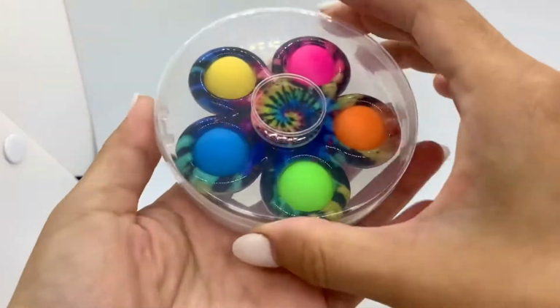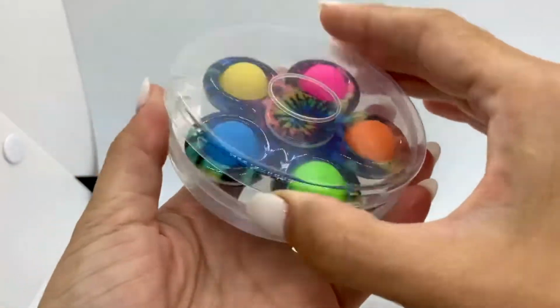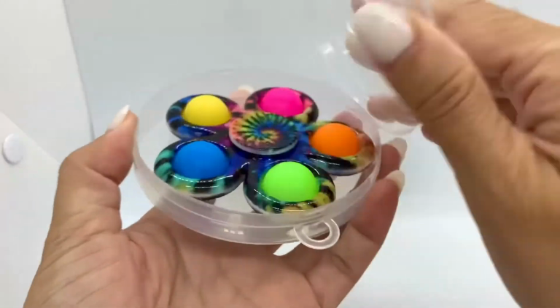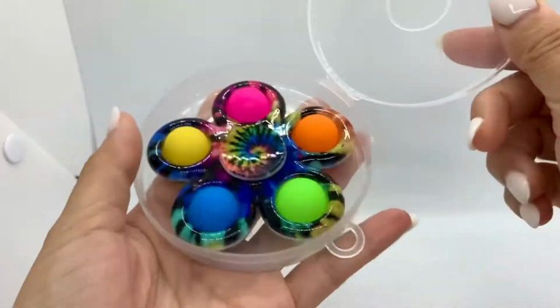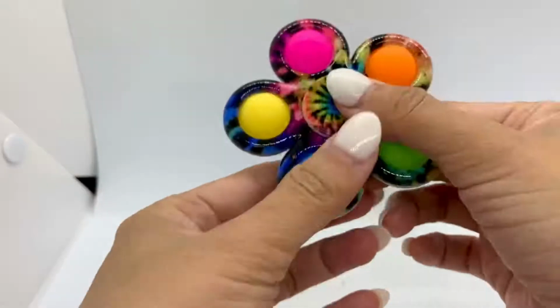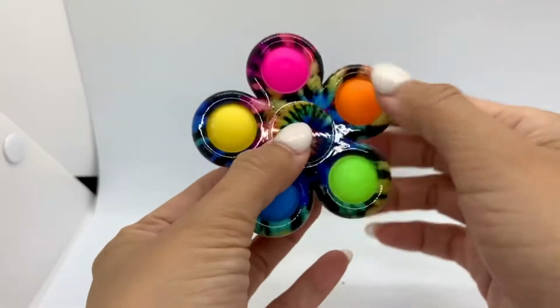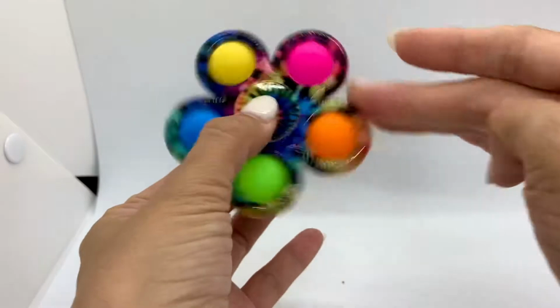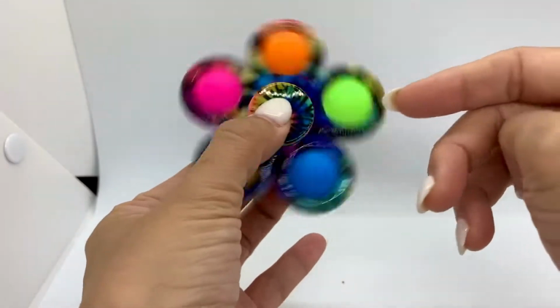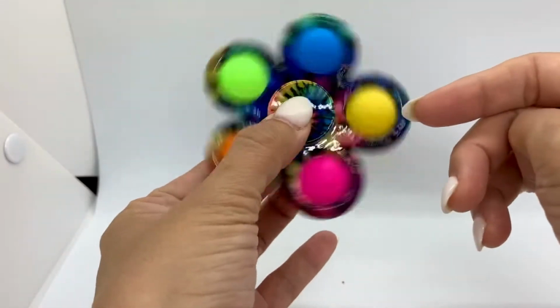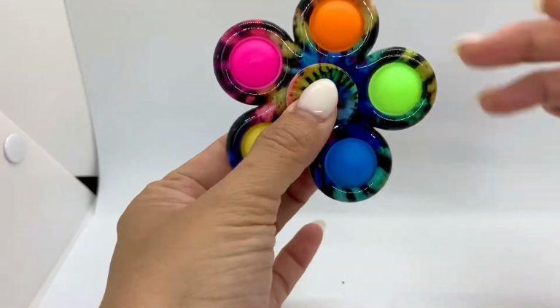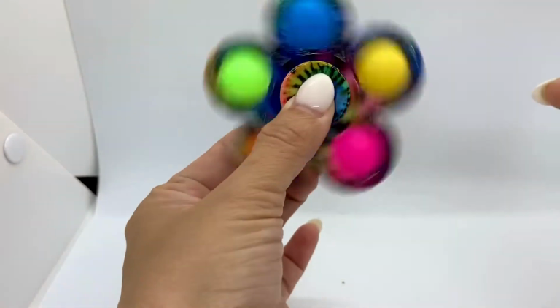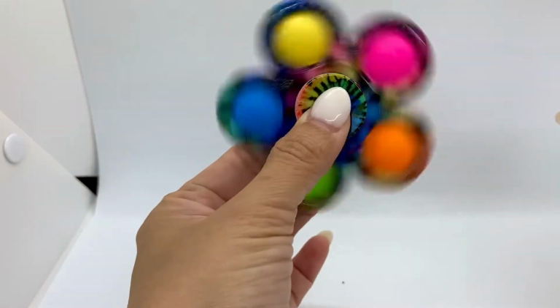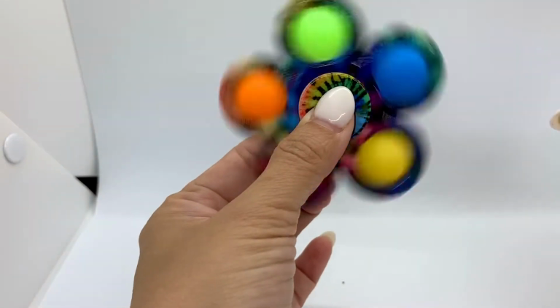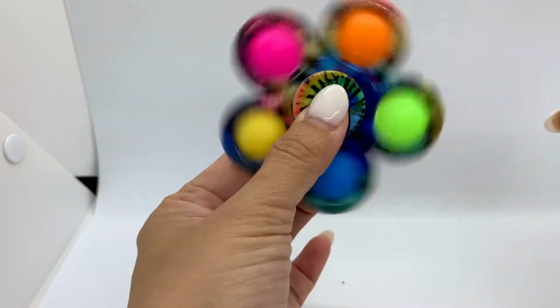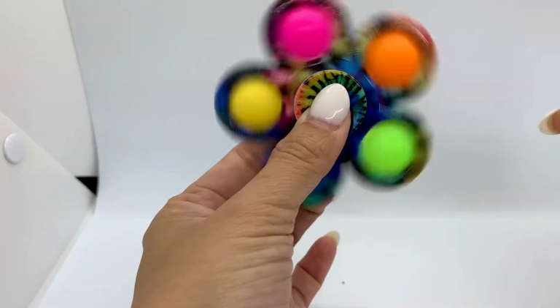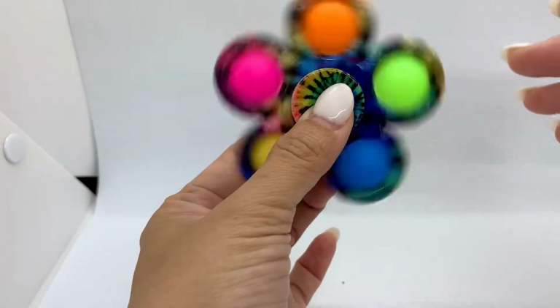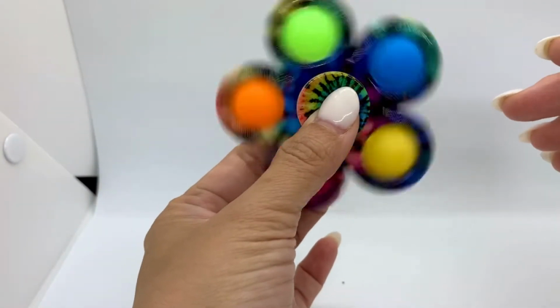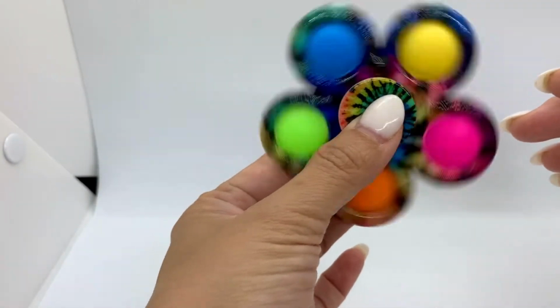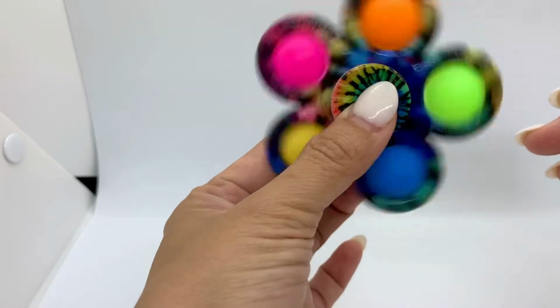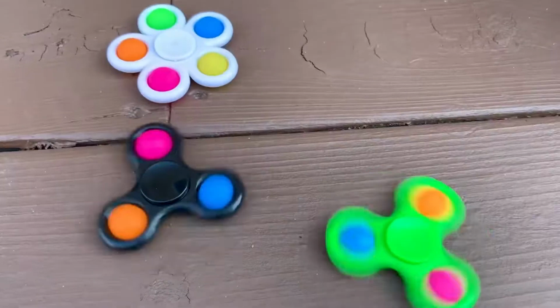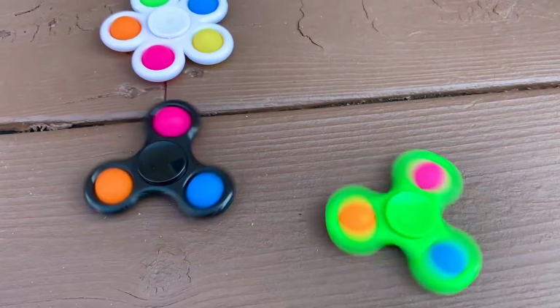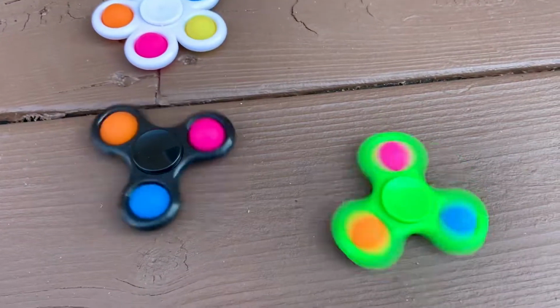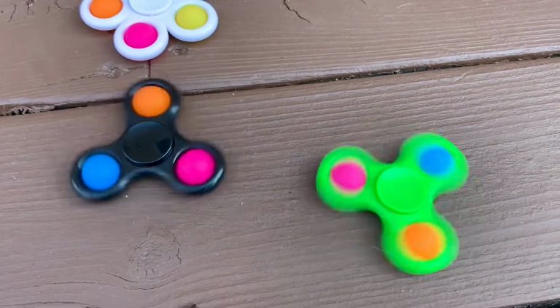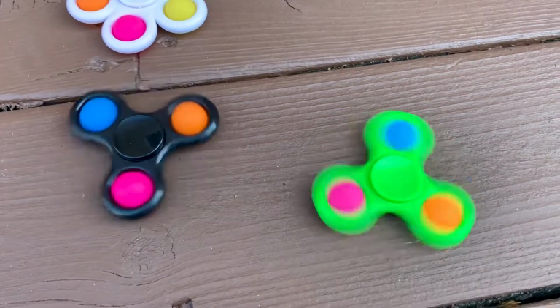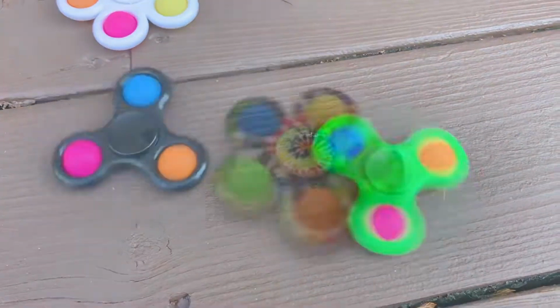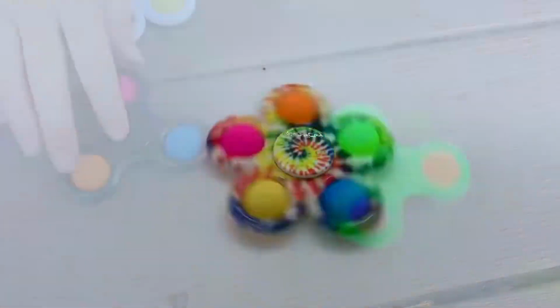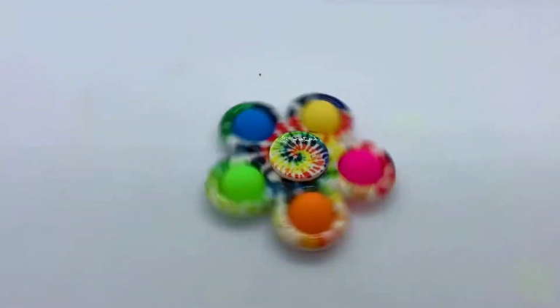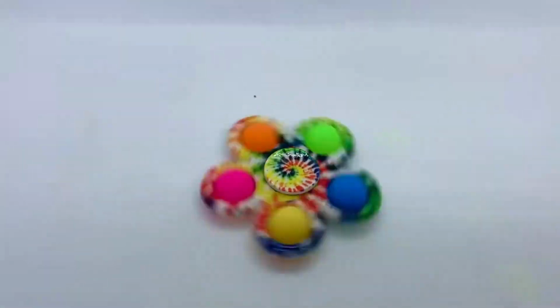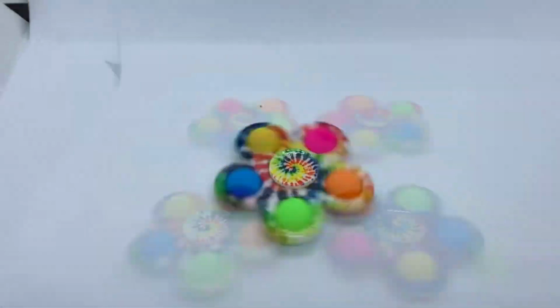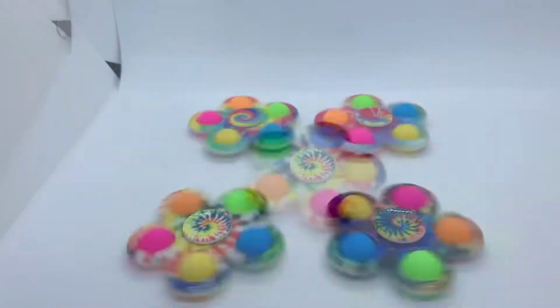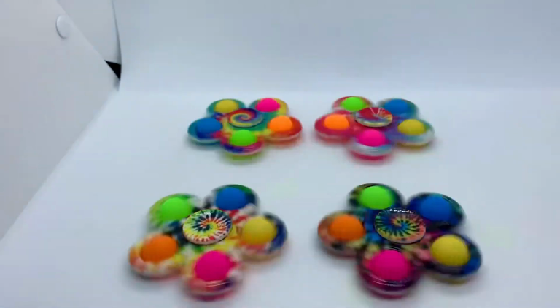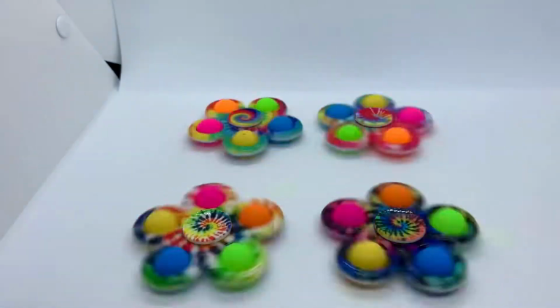These are the tie-dye pop bubble fidgets, or you can also call them simple dimple — simple dimple spinner, tongue twister! Each fidget is made from safe and durable material. Did you know that these are washable?